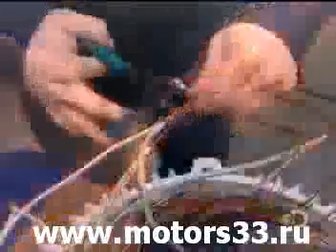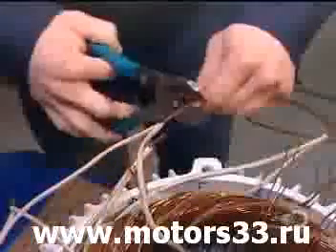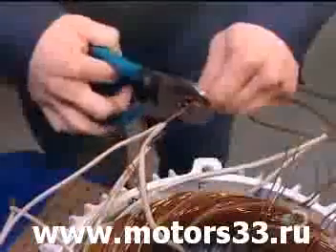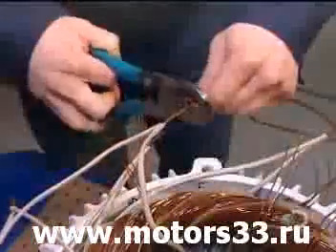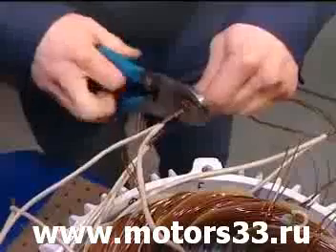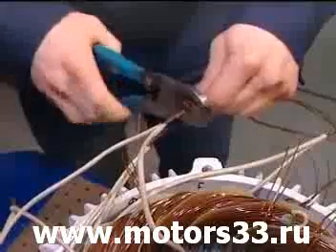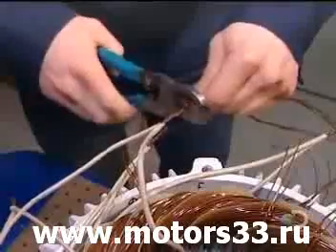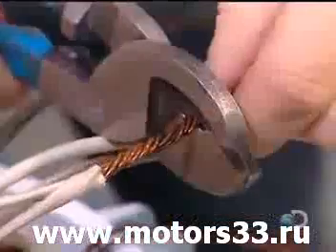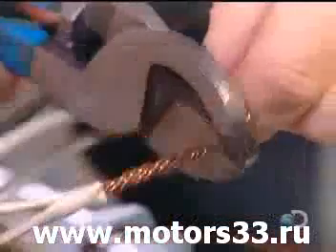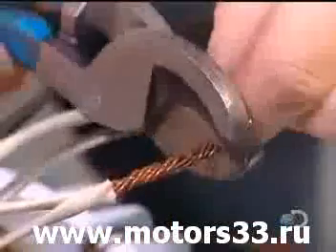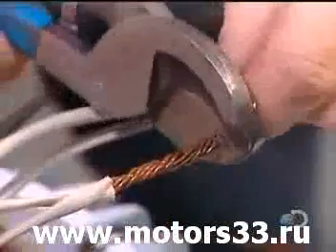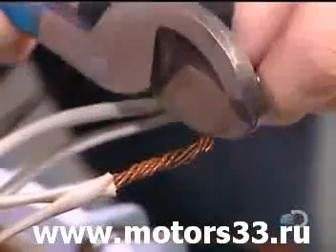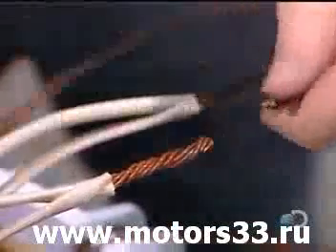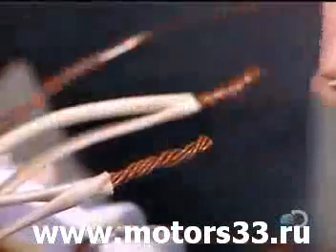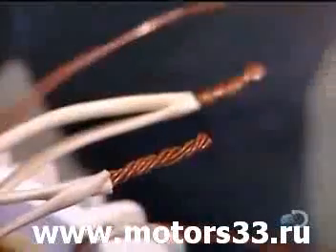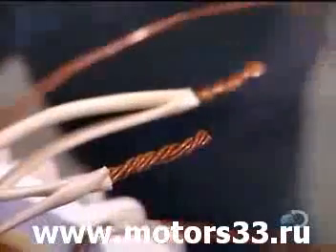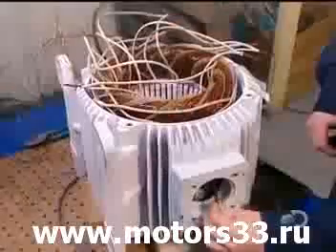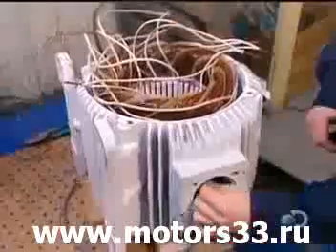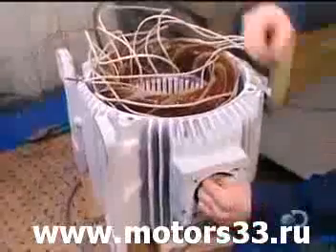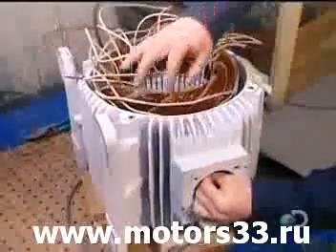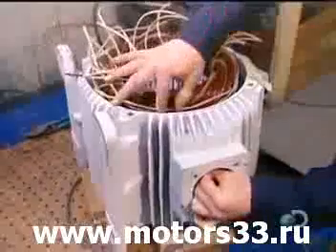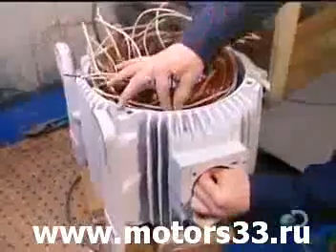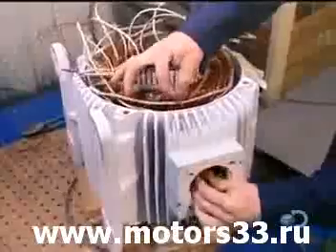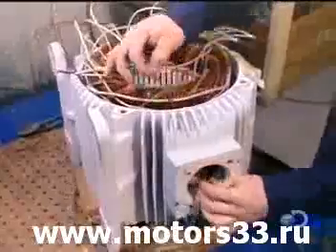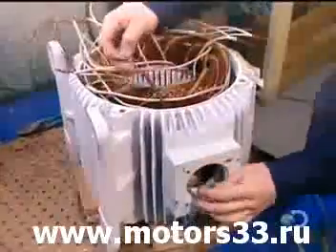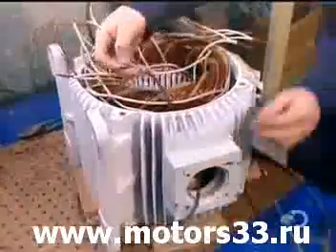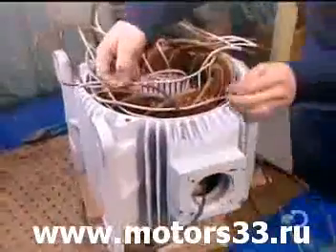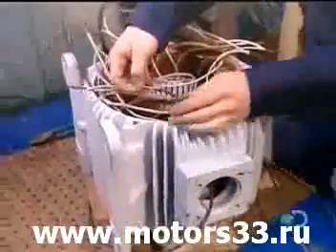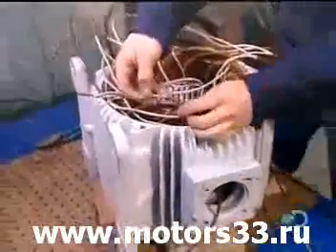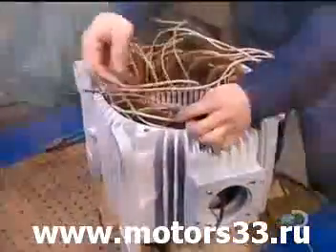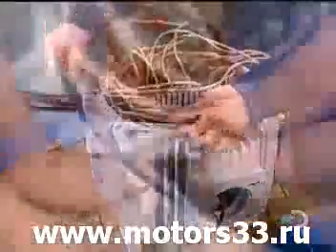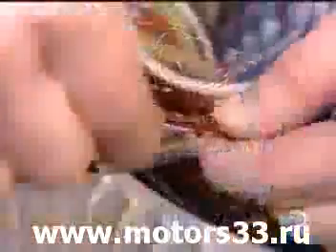They group these insulated wires into large power cables. The number of wires per cable varies according to the speed and voltage of the motor.